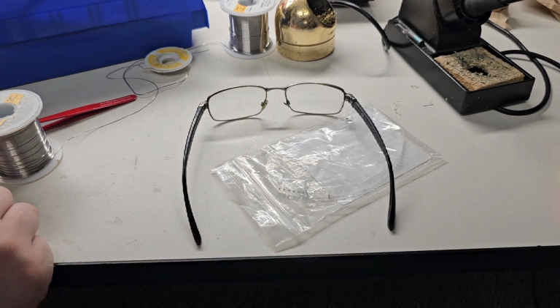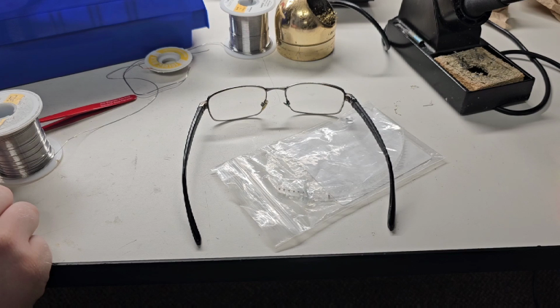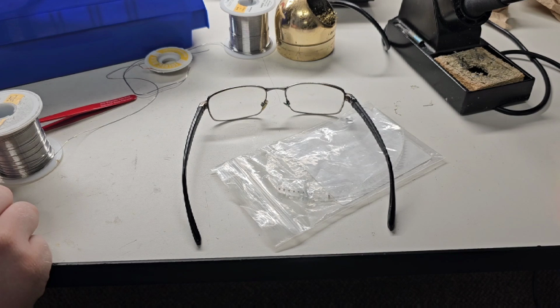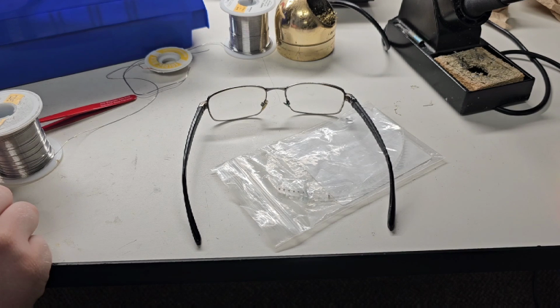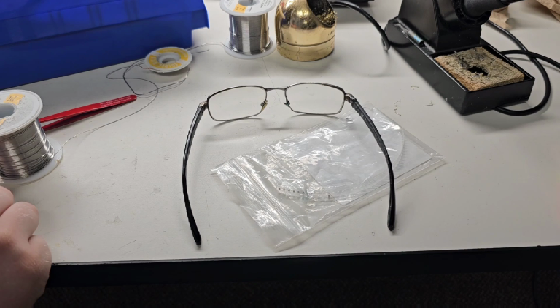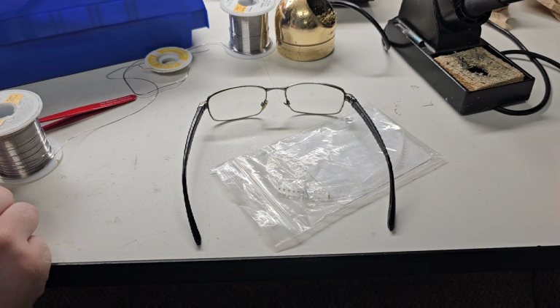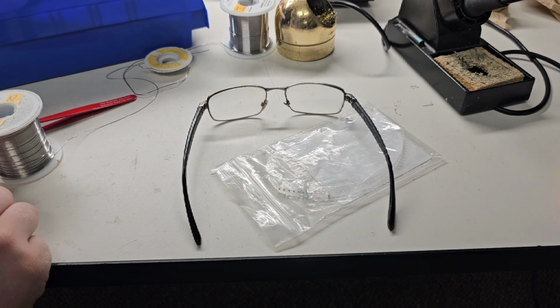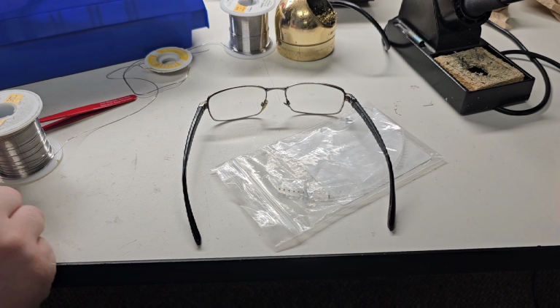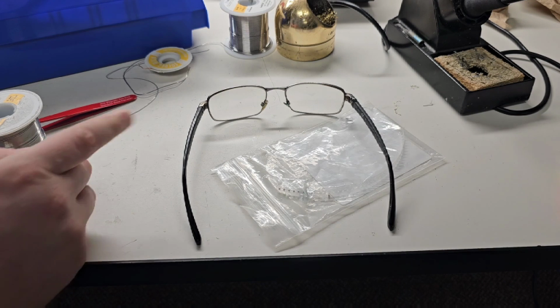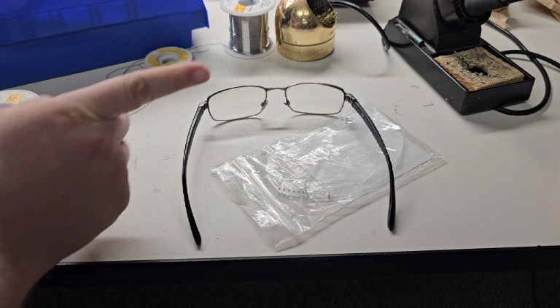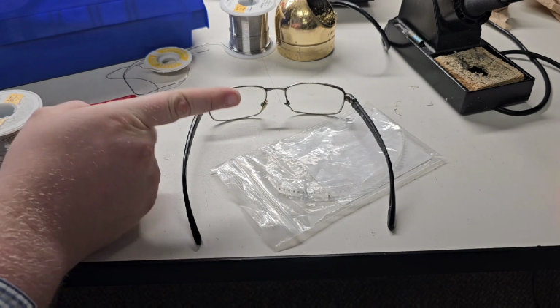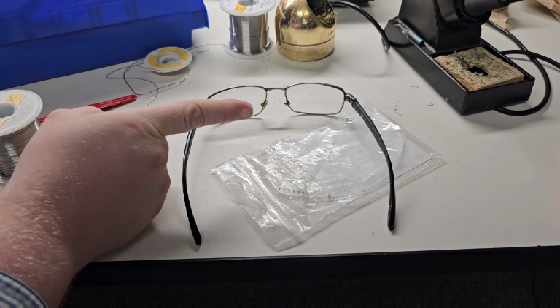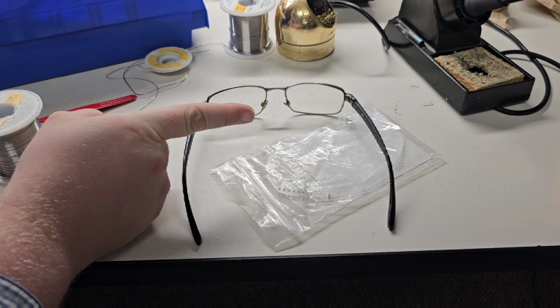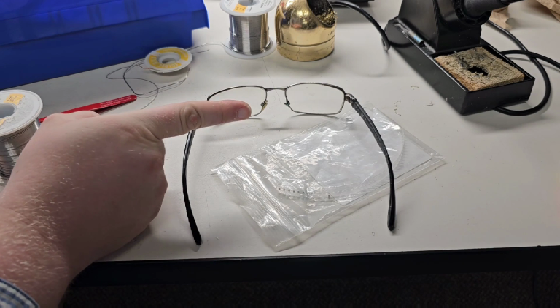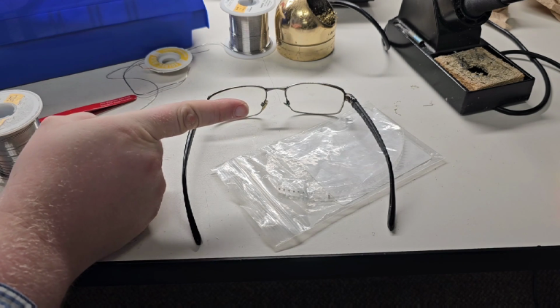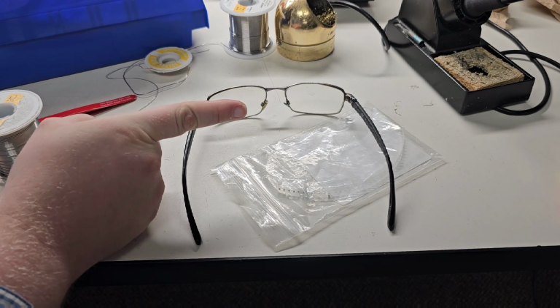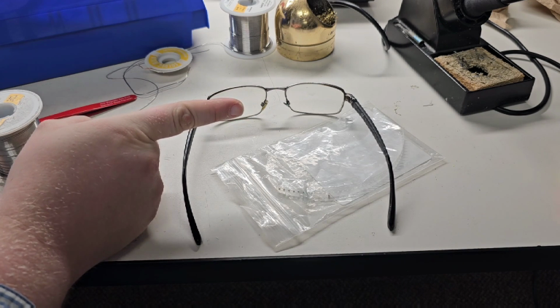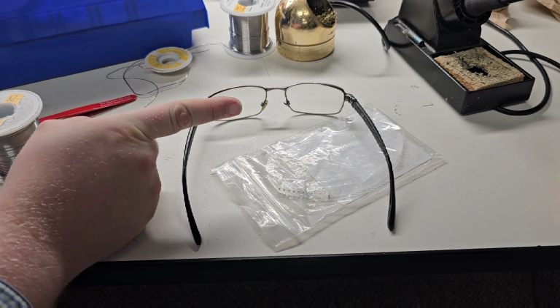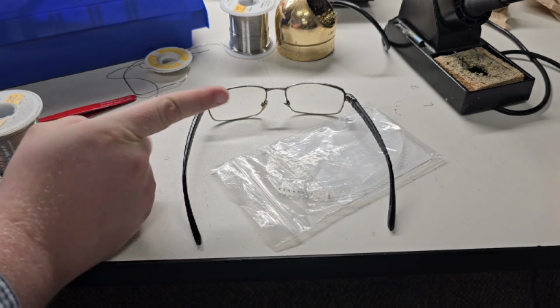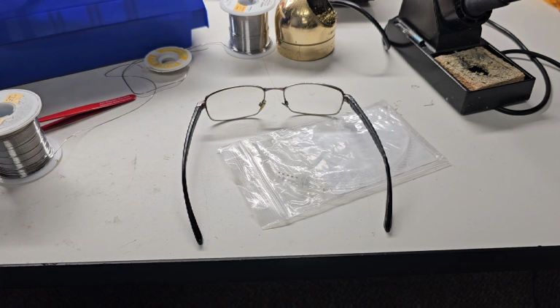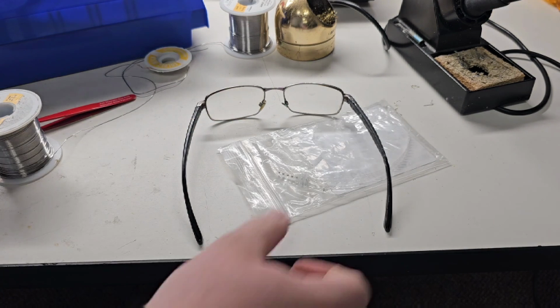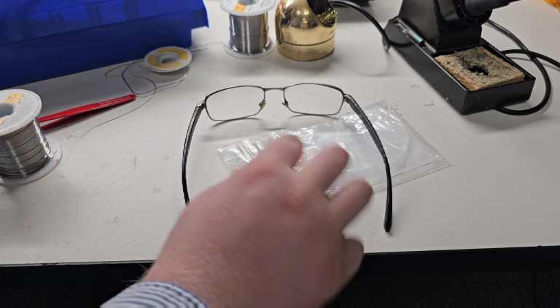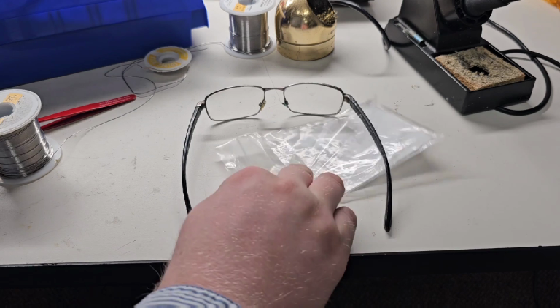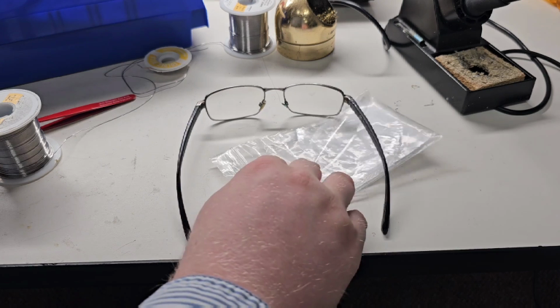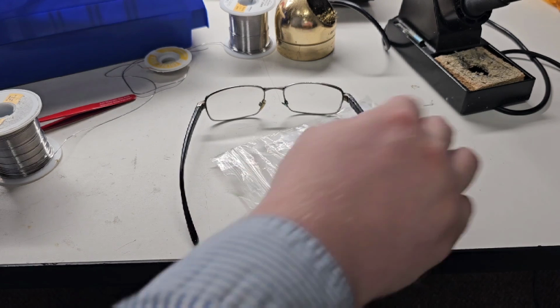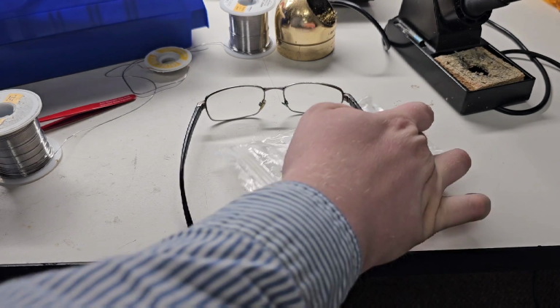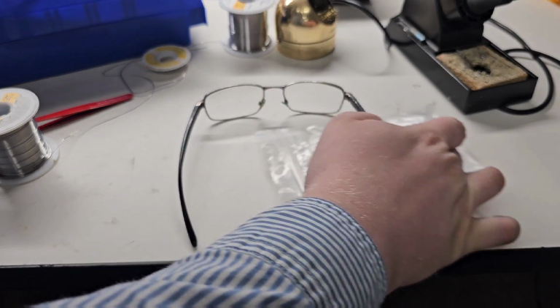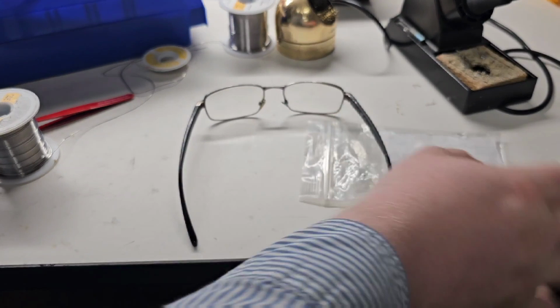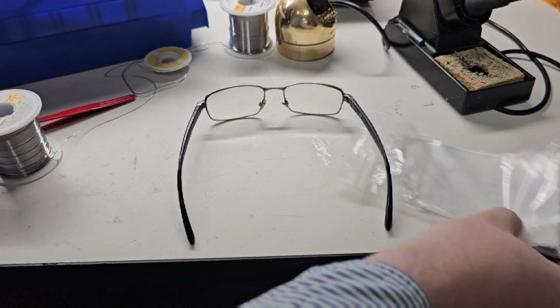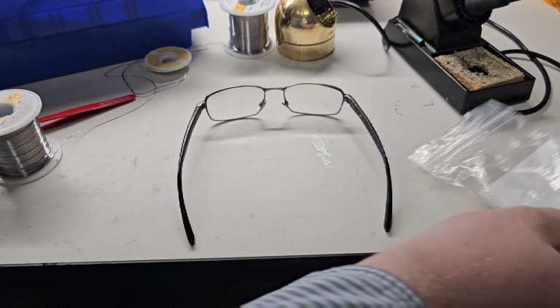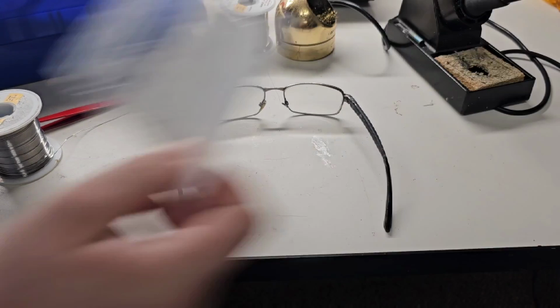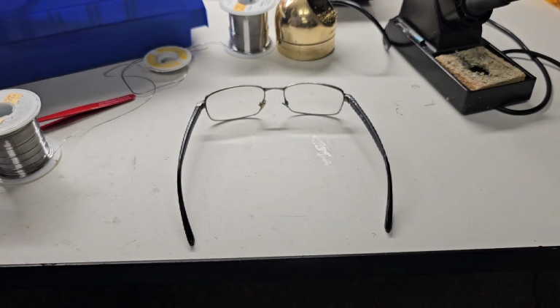Let's let that set up and then we'll get into the actual repair of the glasses. Now that it's cured, let's get this out of the way.